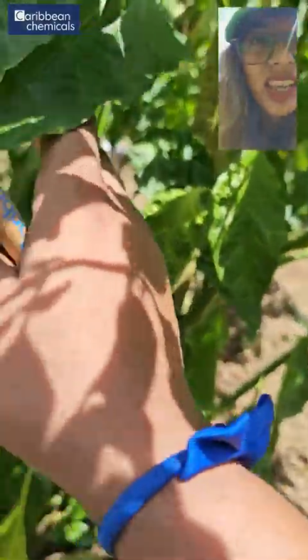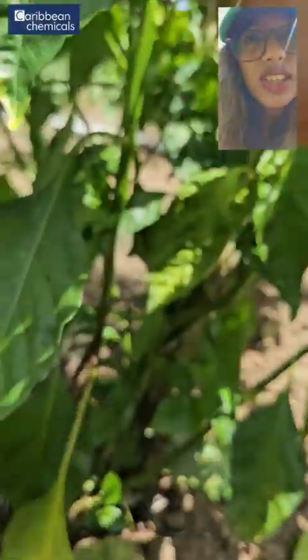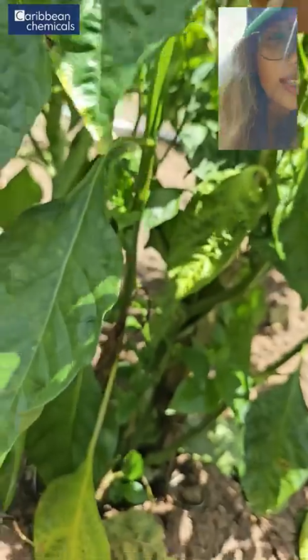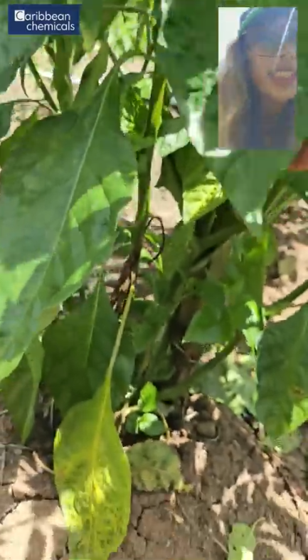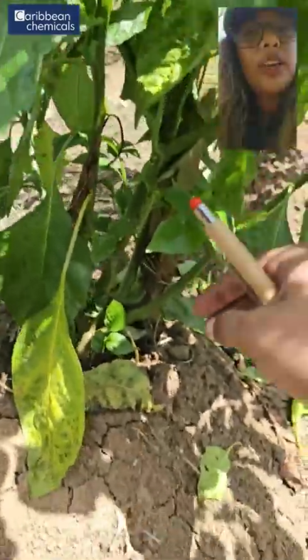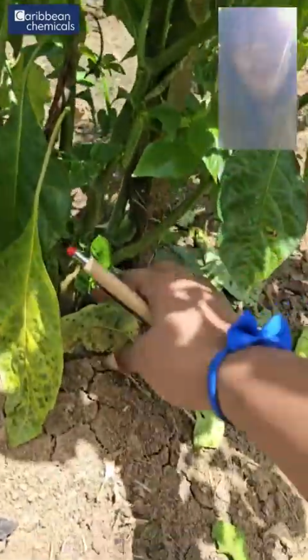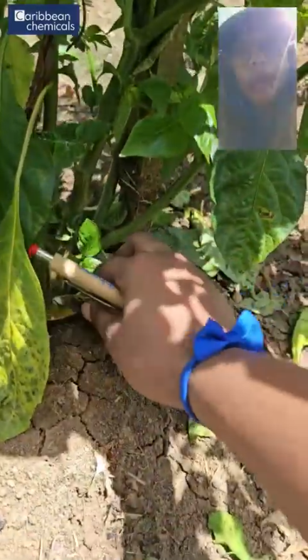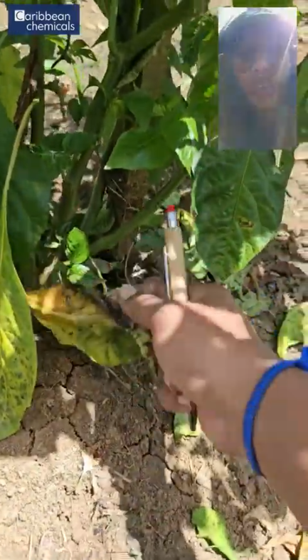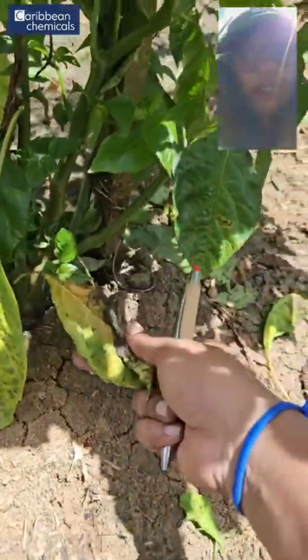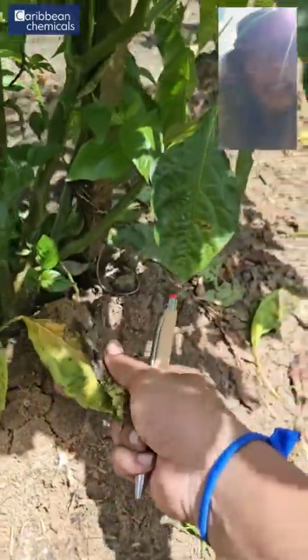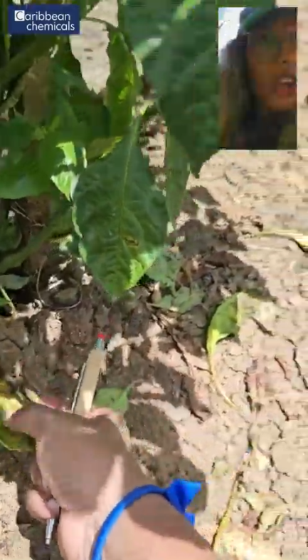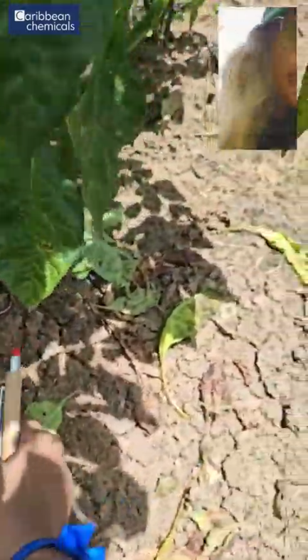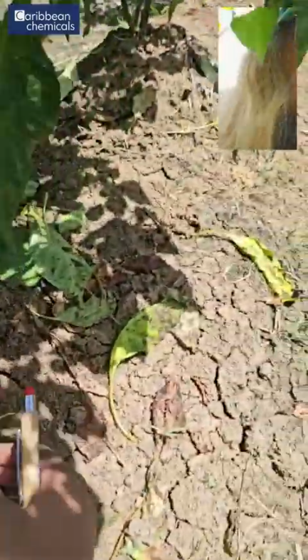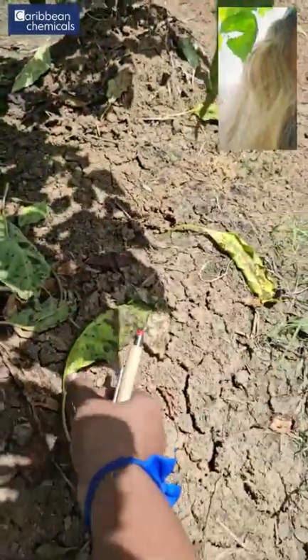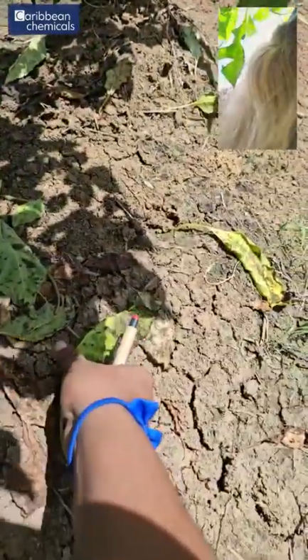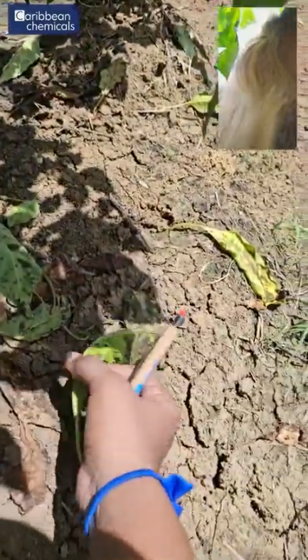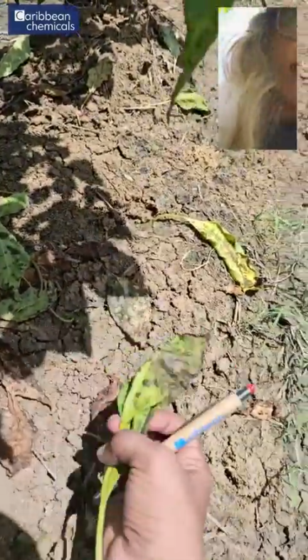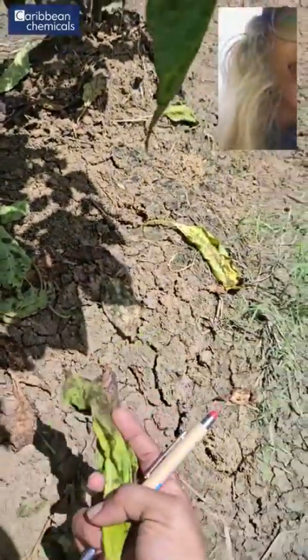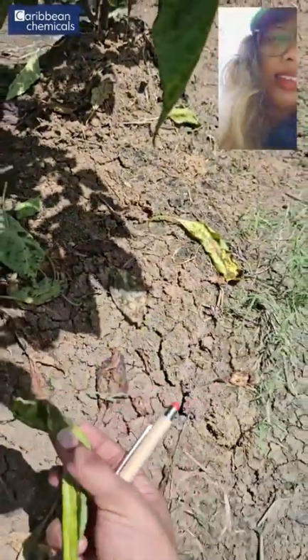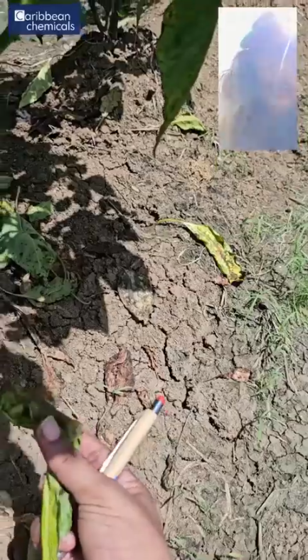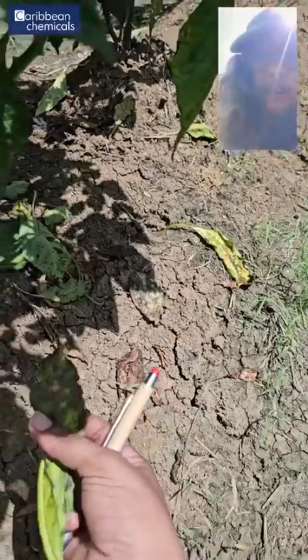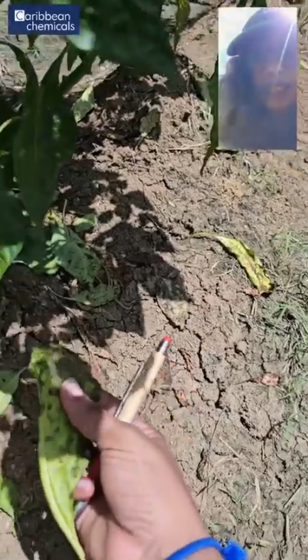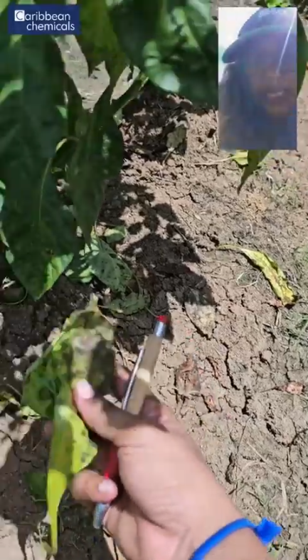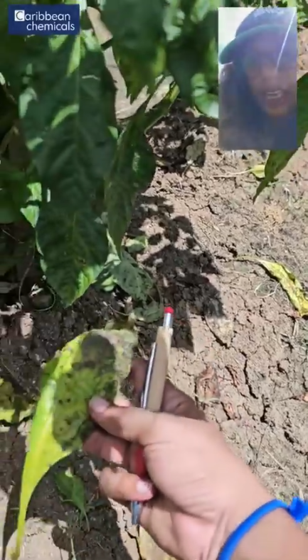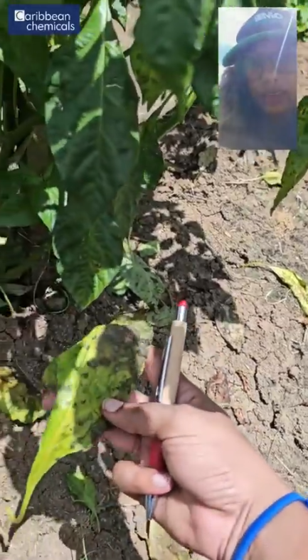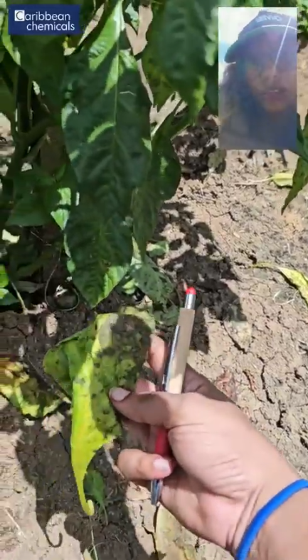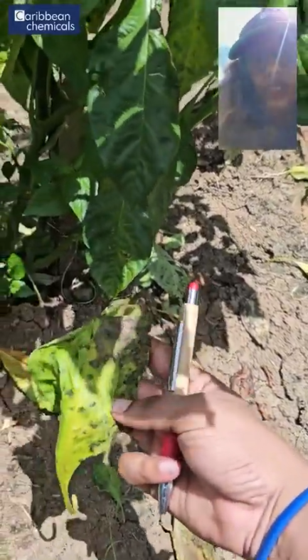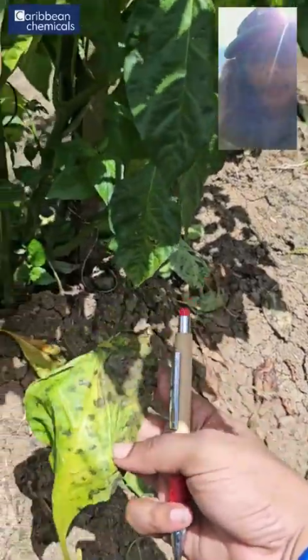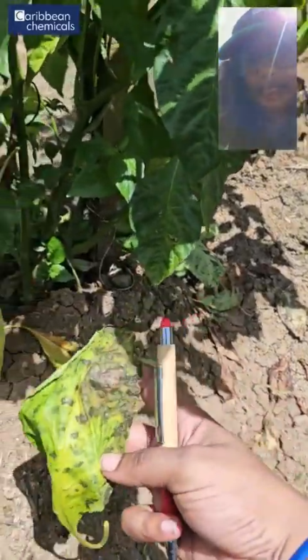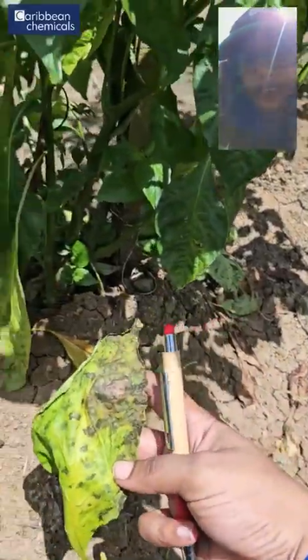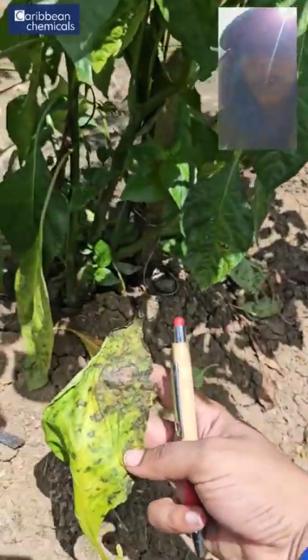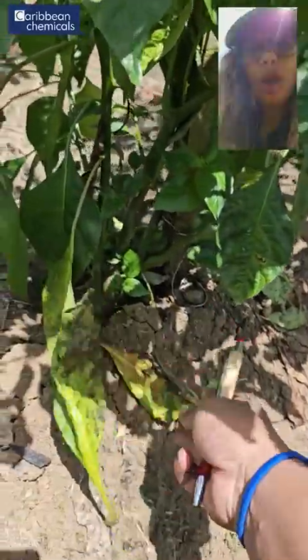As you can see here on the ground, we have a lot of leaf drop. All of these leaves are due to bacterial leaf spot.